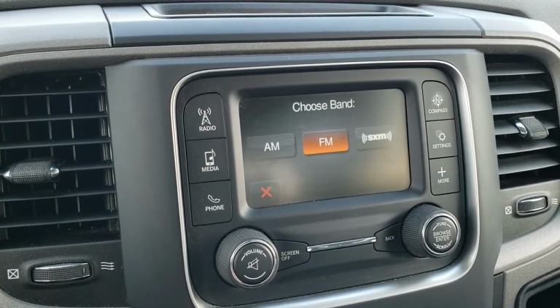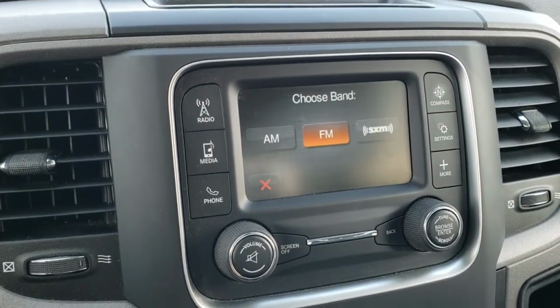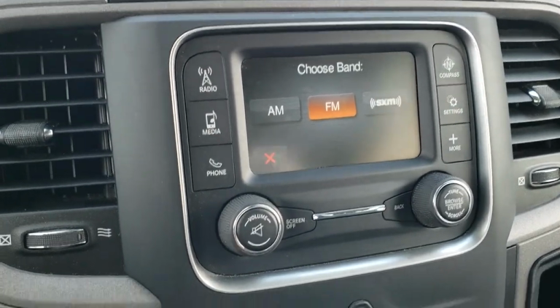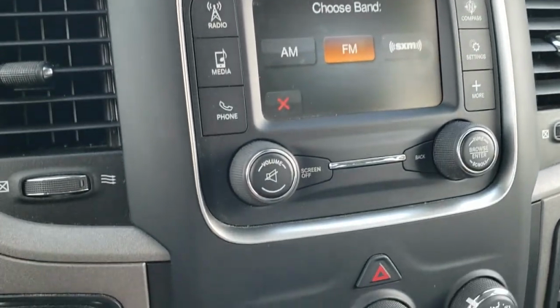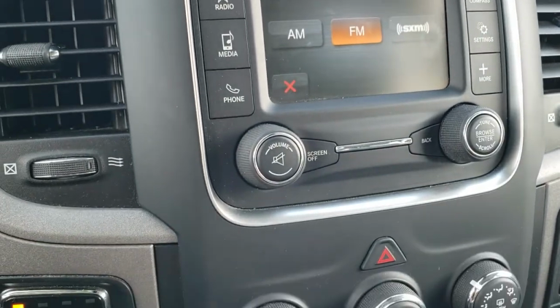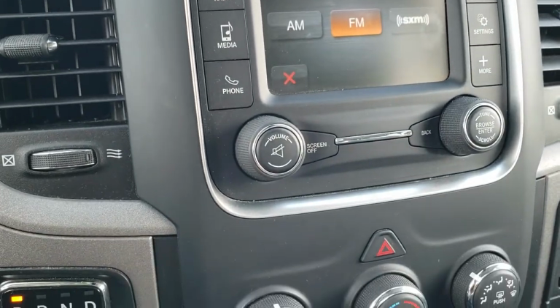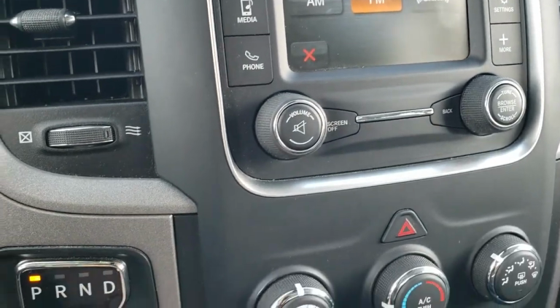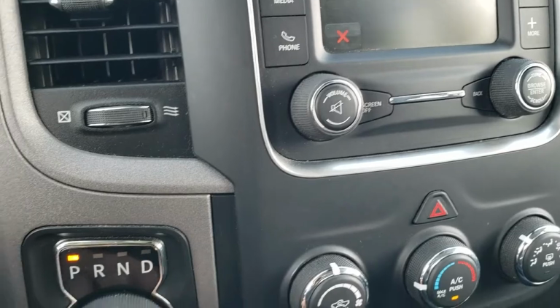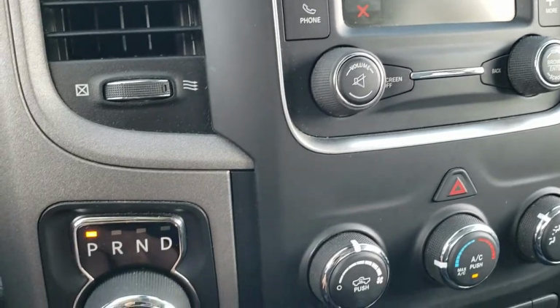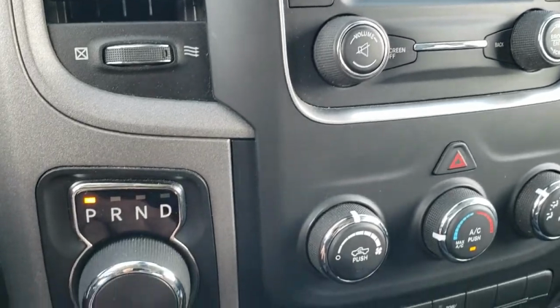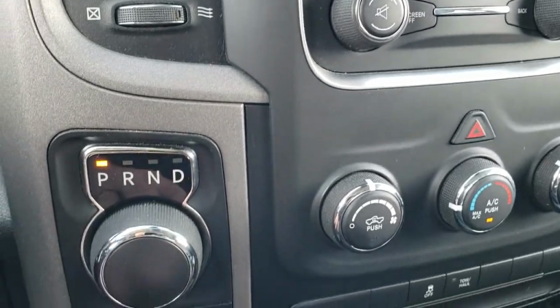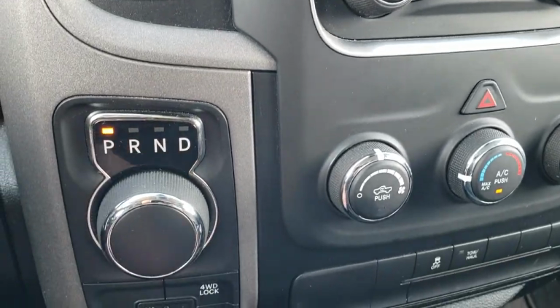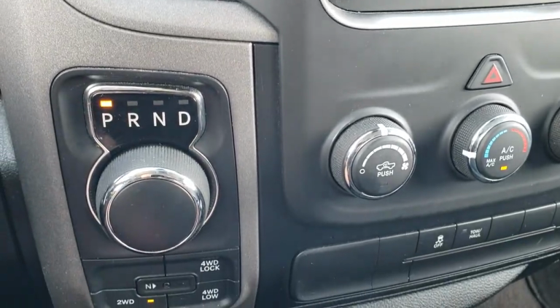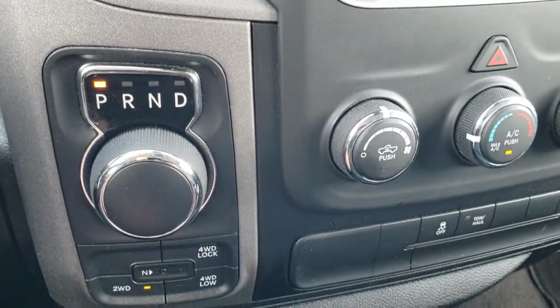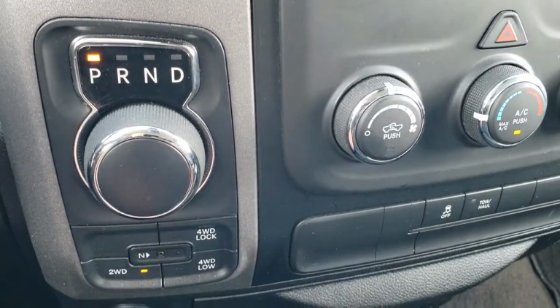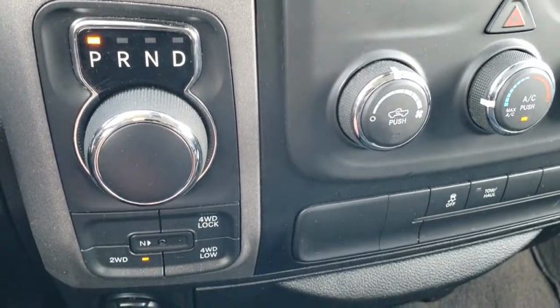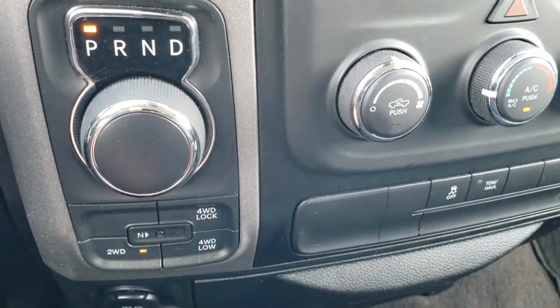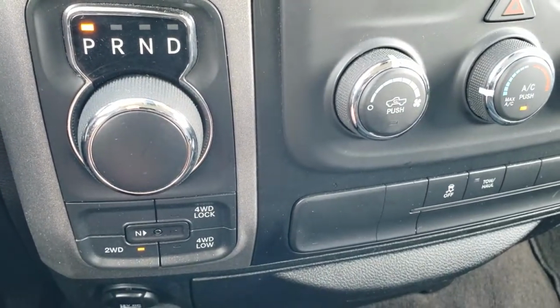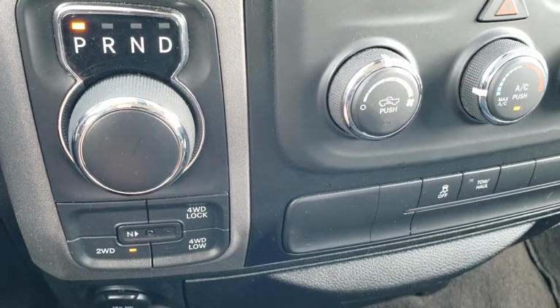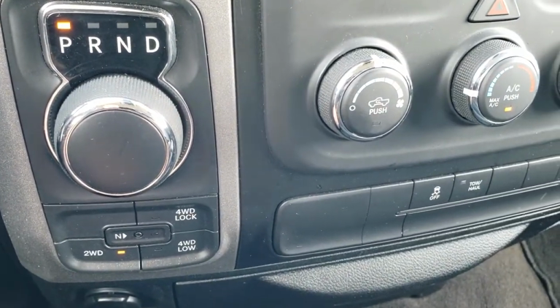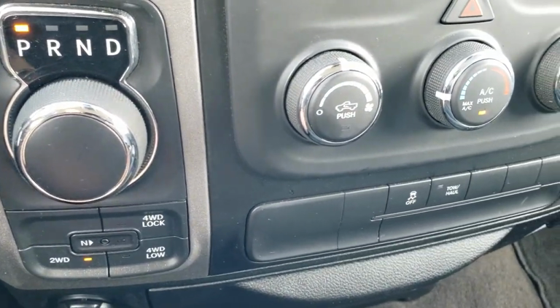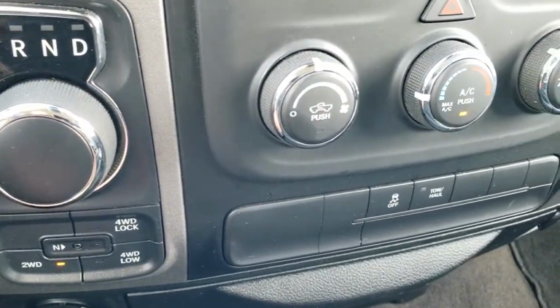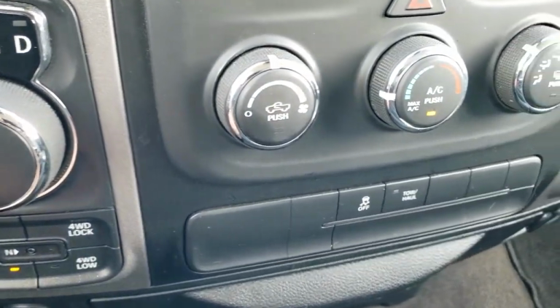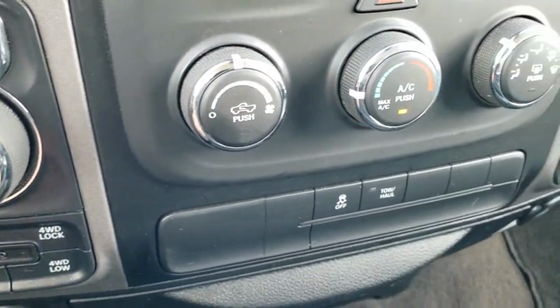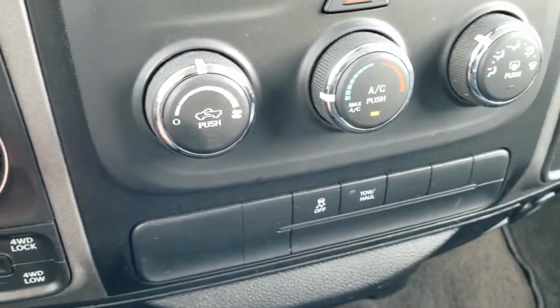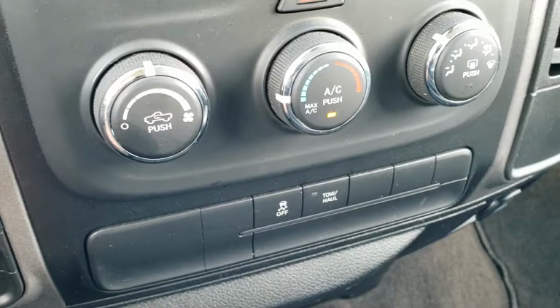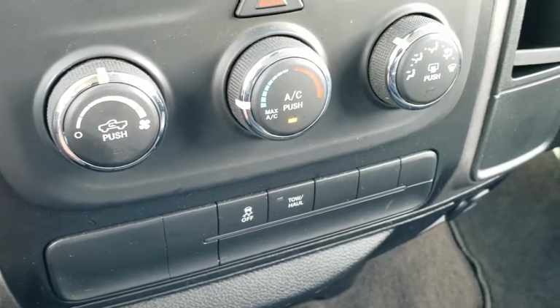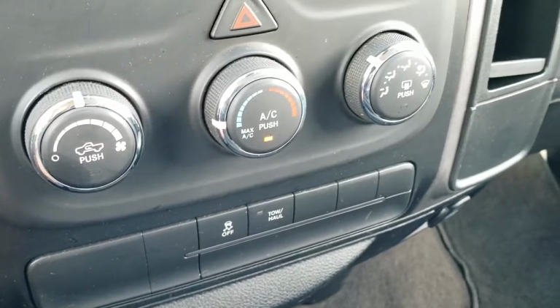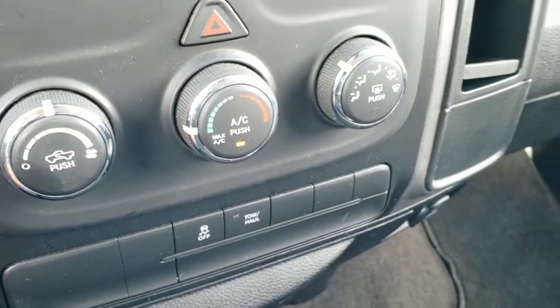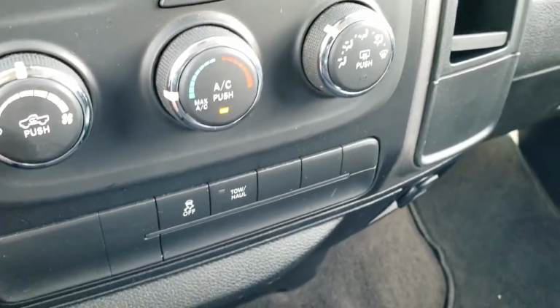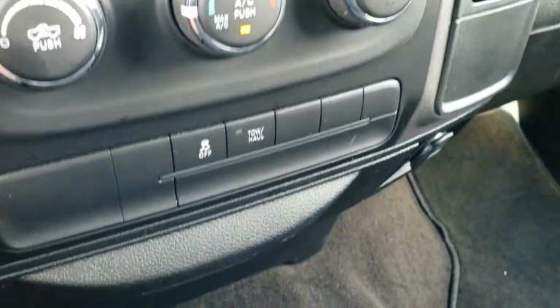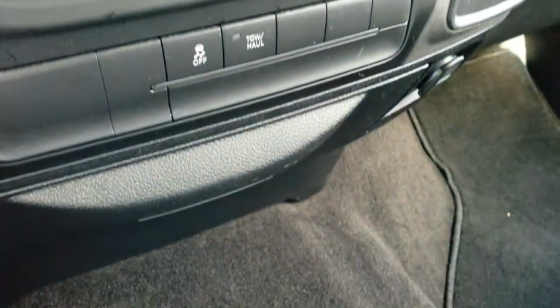And you got your climate control down here, your turn dial, eight speed automatic transmission, push button four wheel drive, stability control, and a tow haul mode.